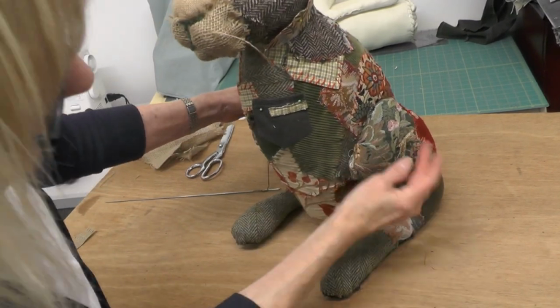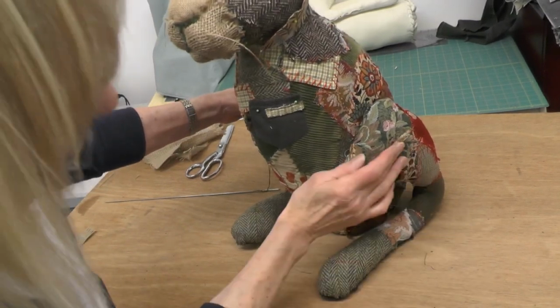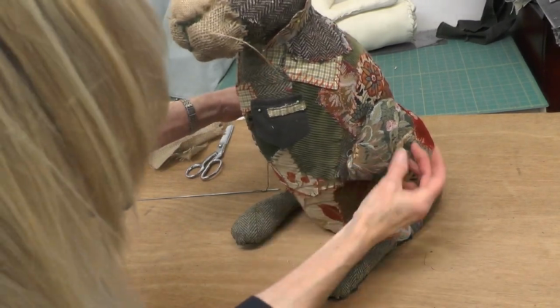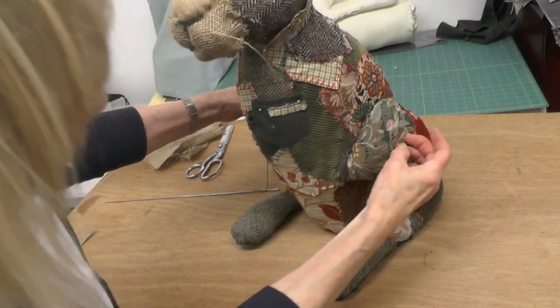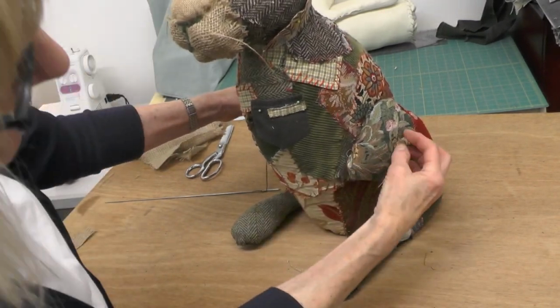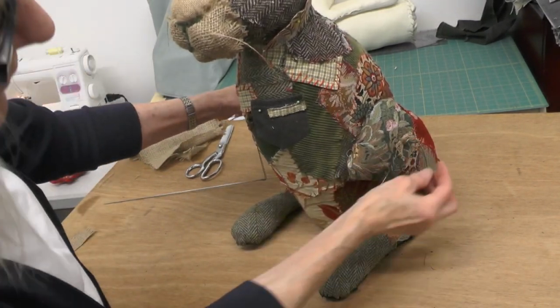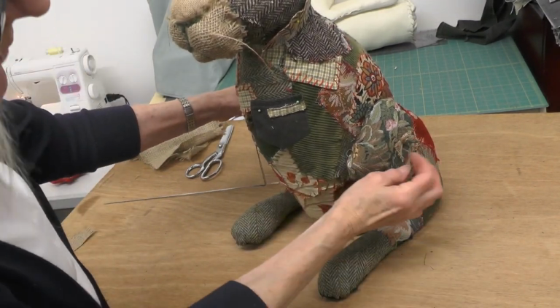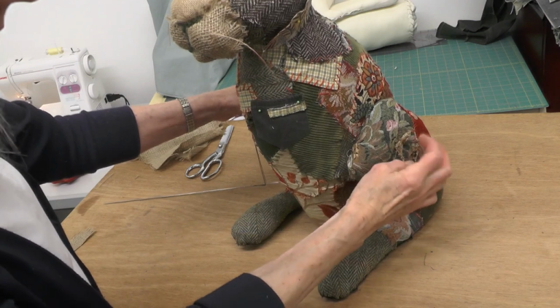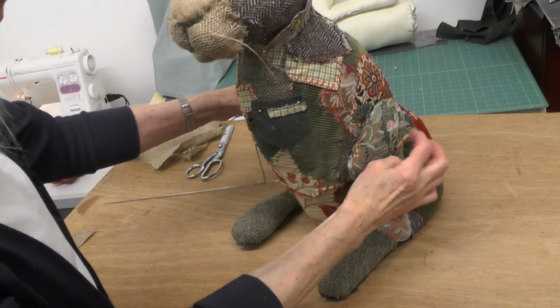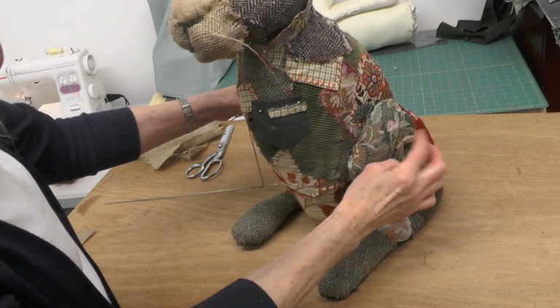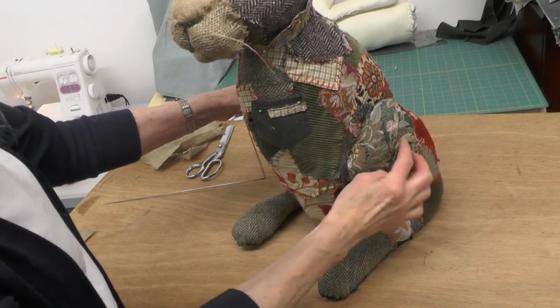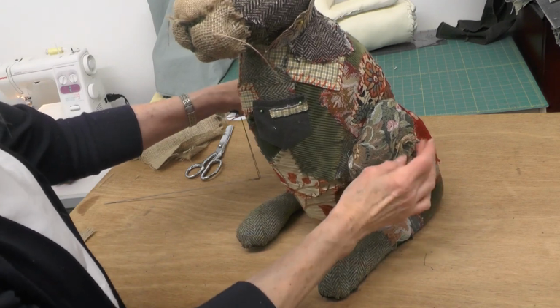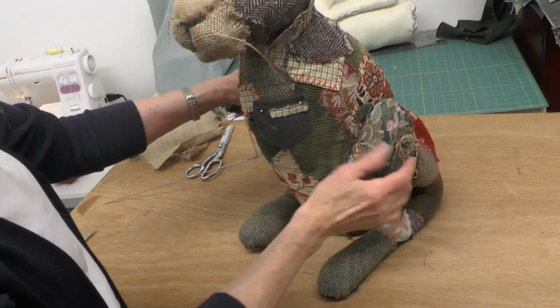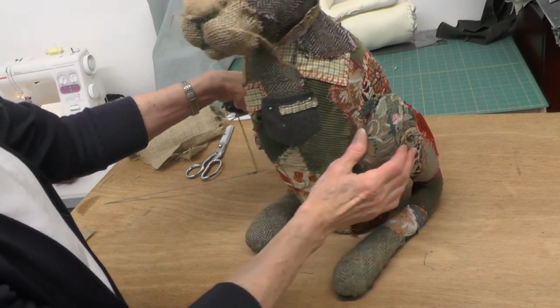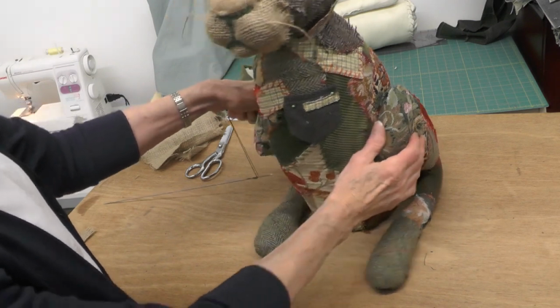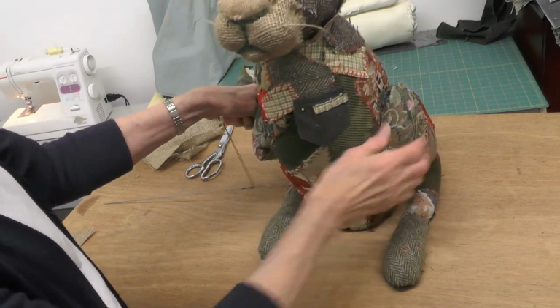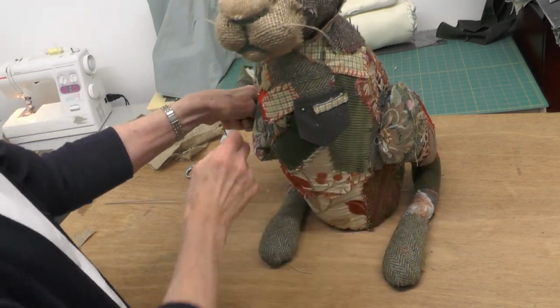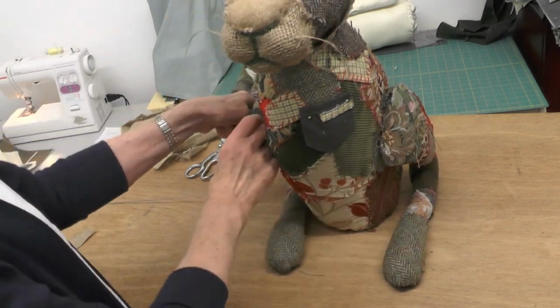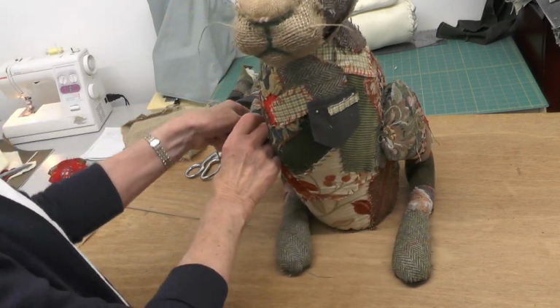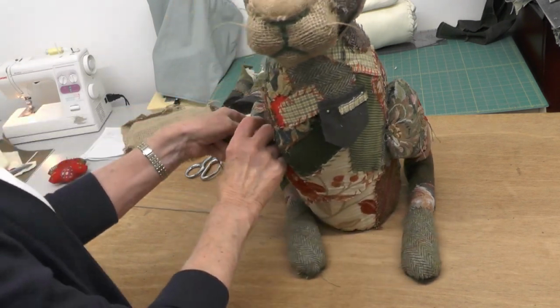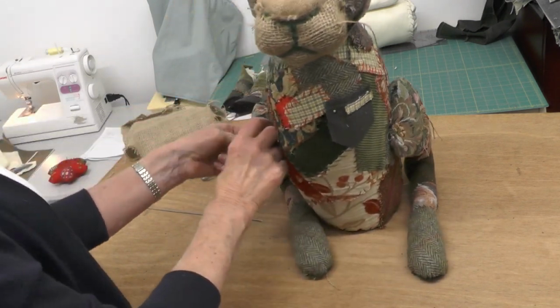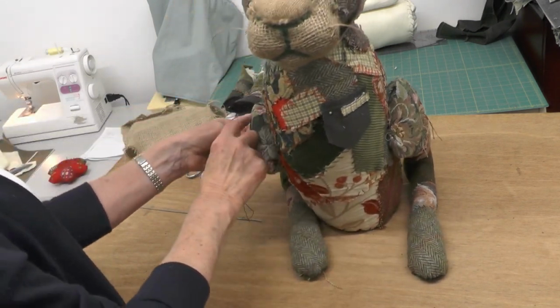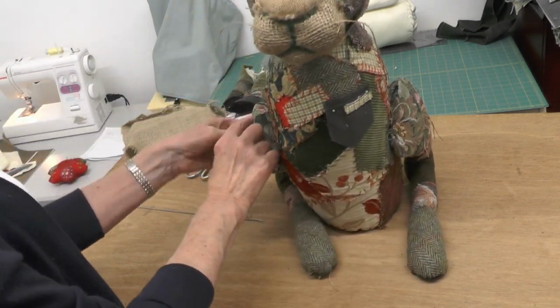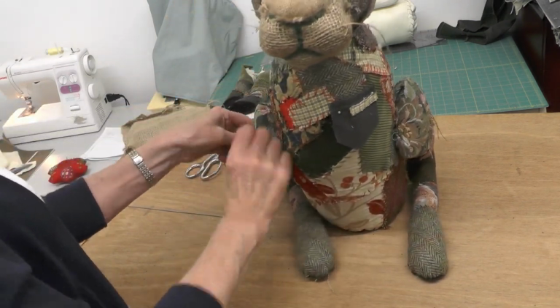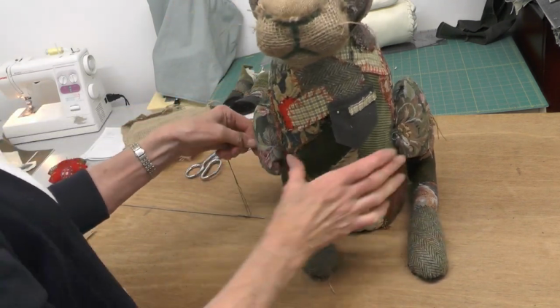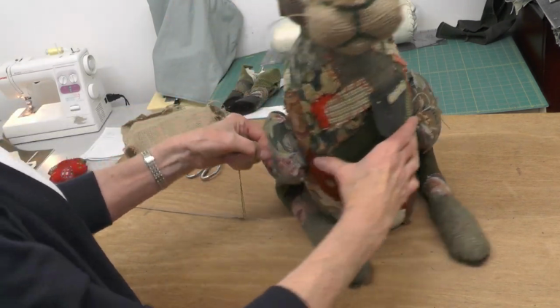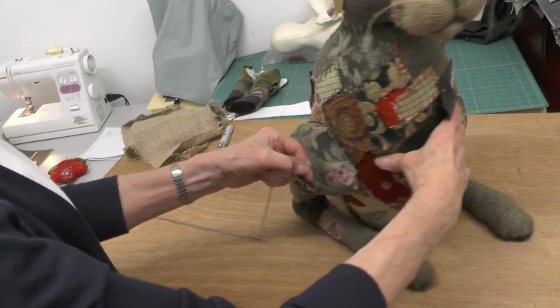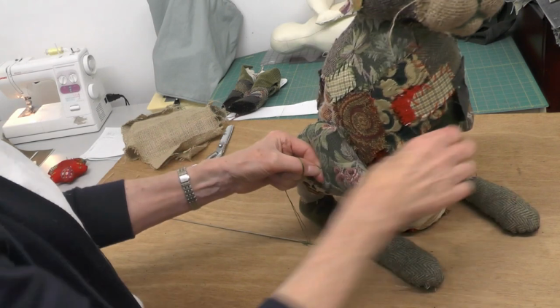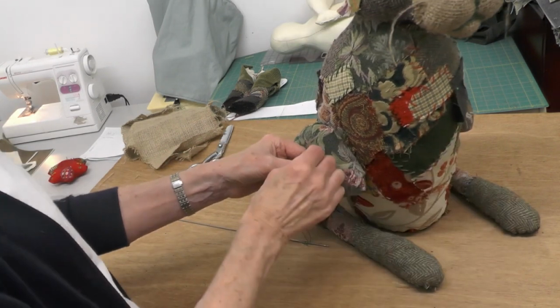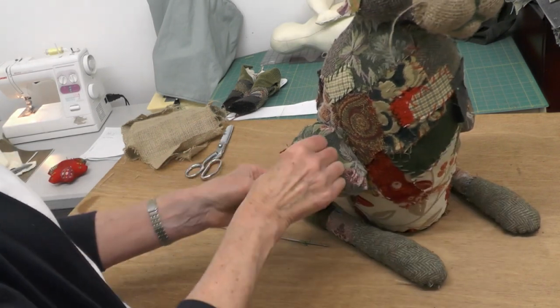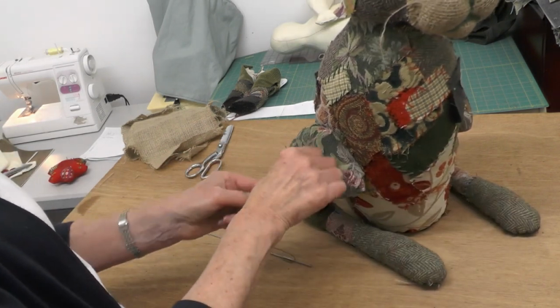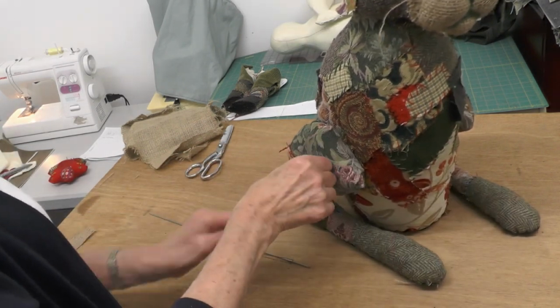I've just got a piece of rolled up hessian there to act as a strop on that side, and then I'll need to do the same here.